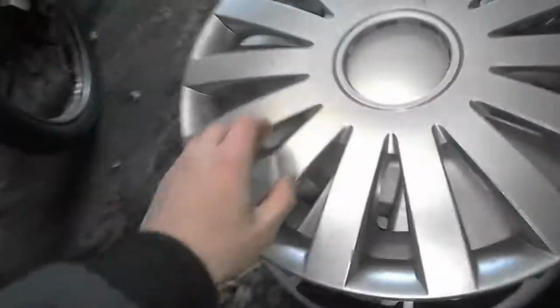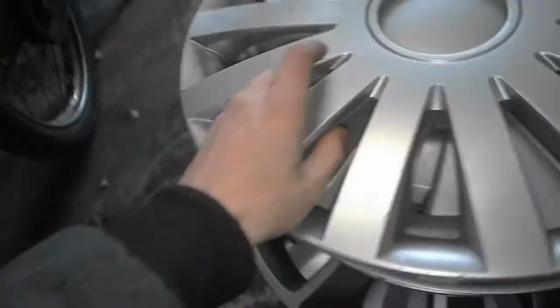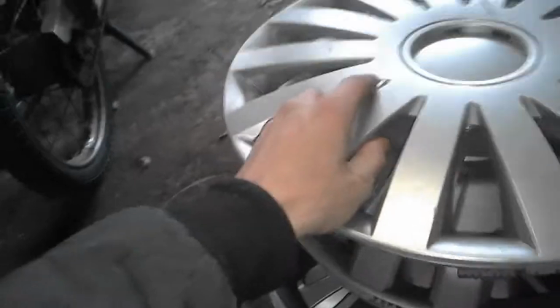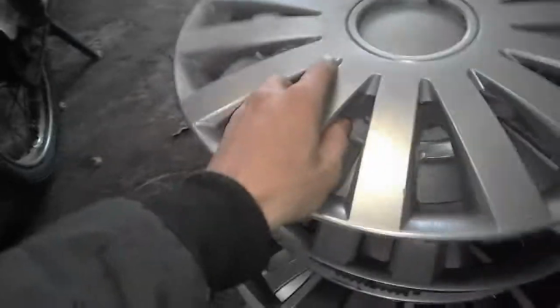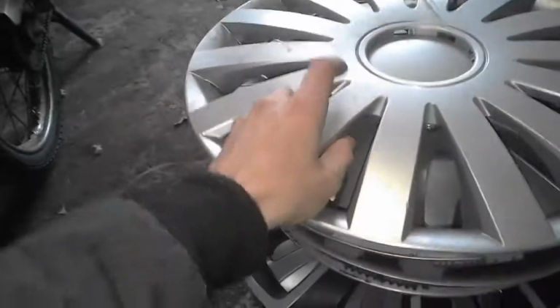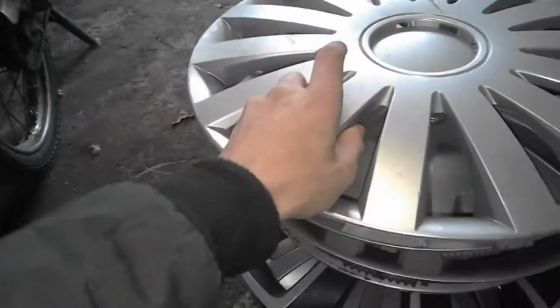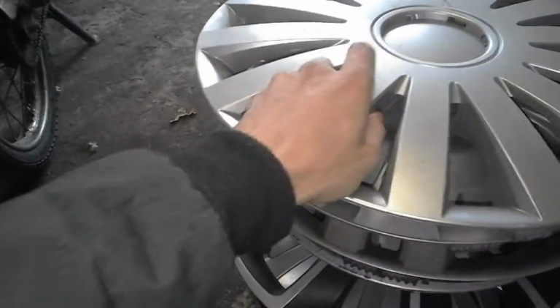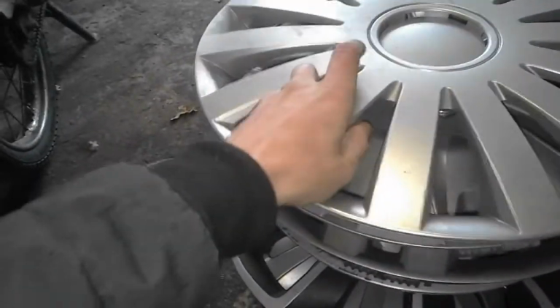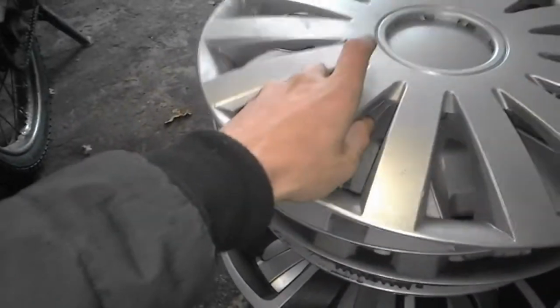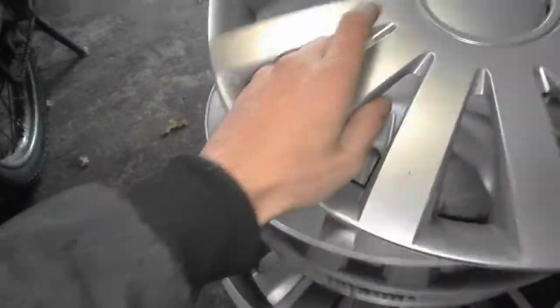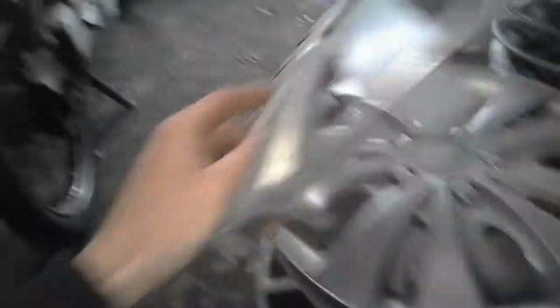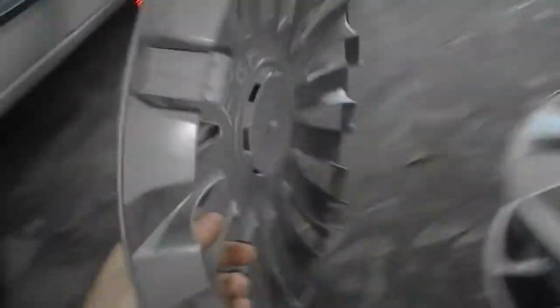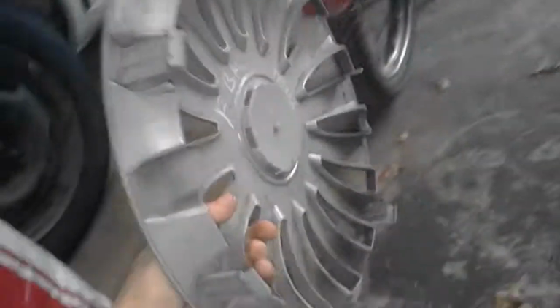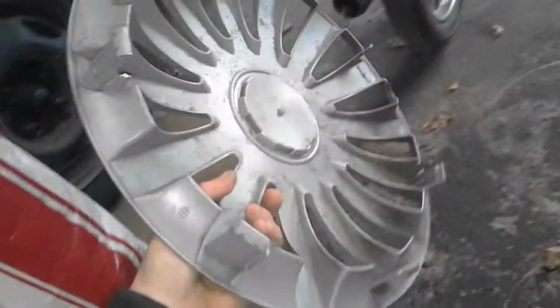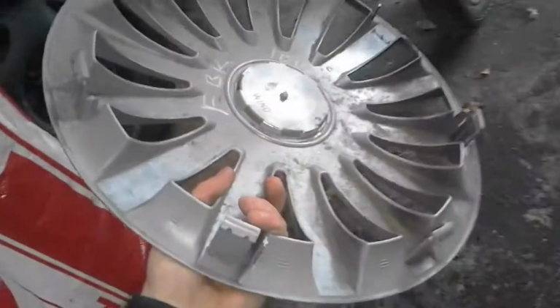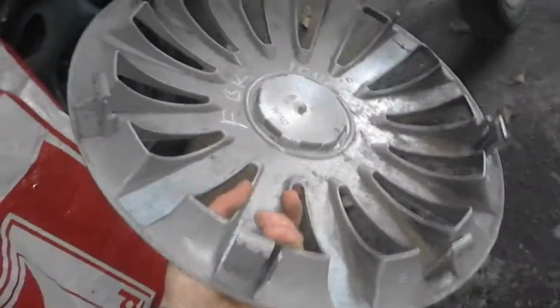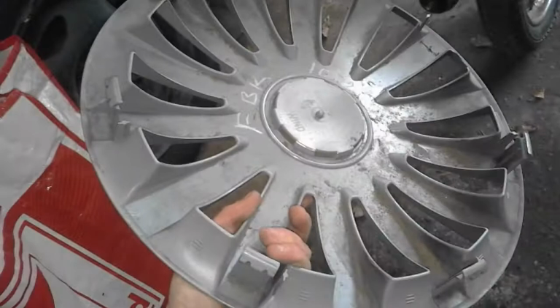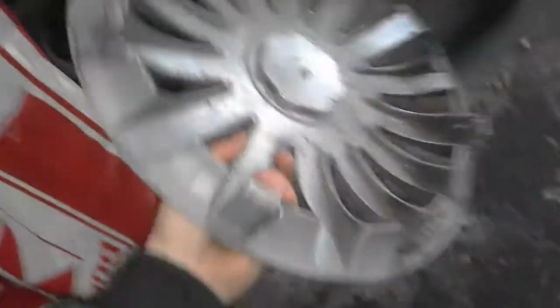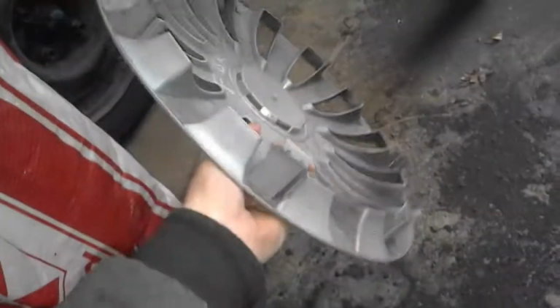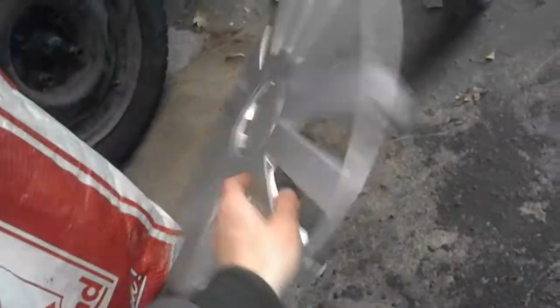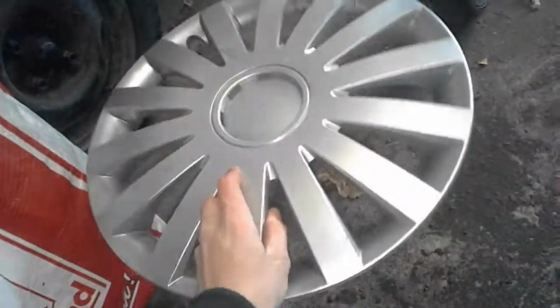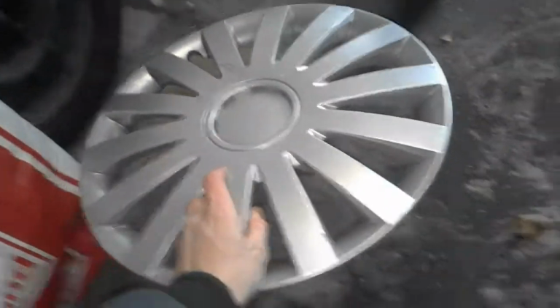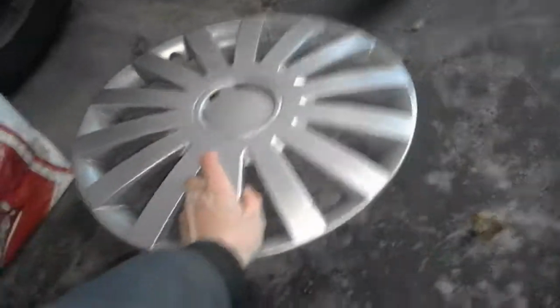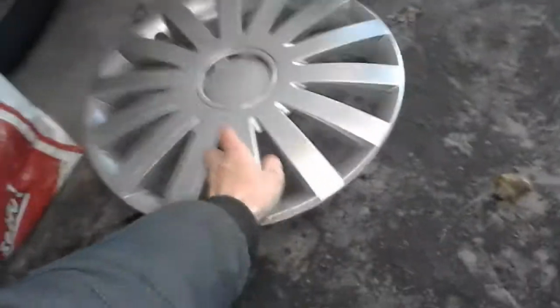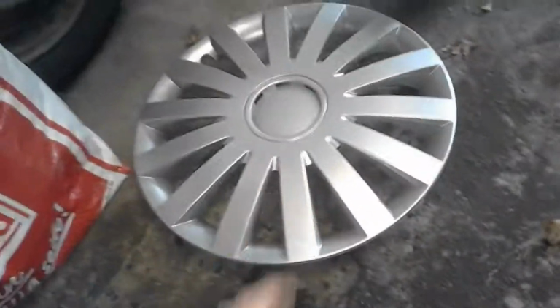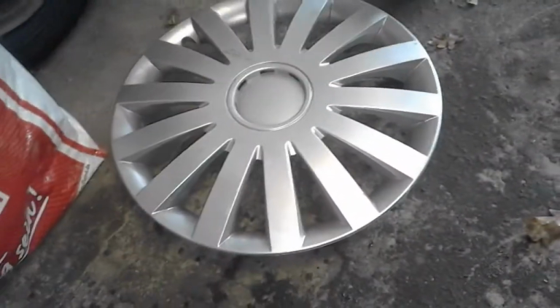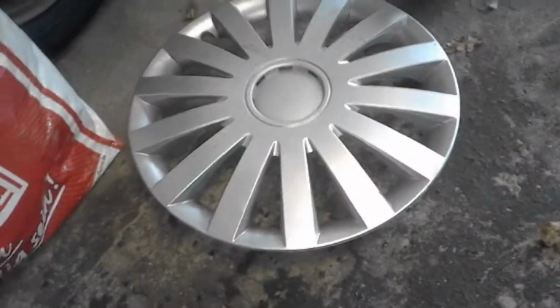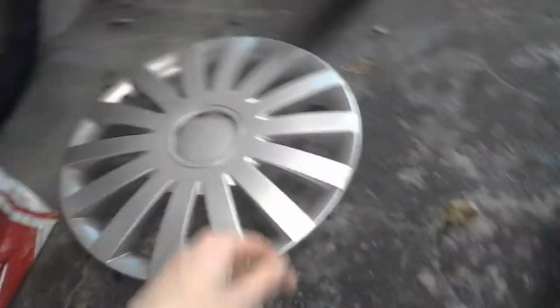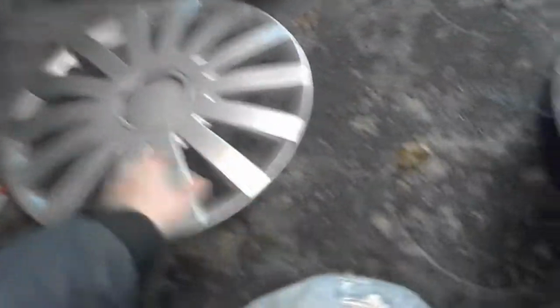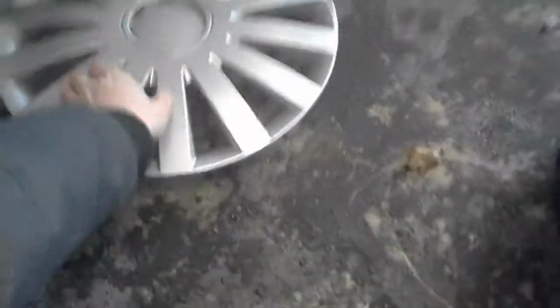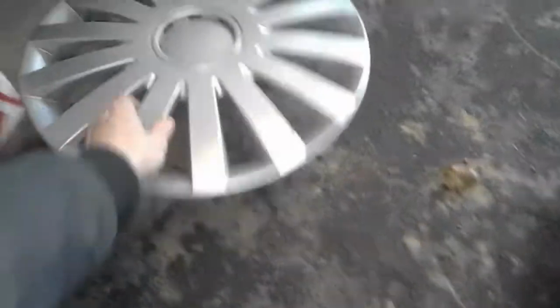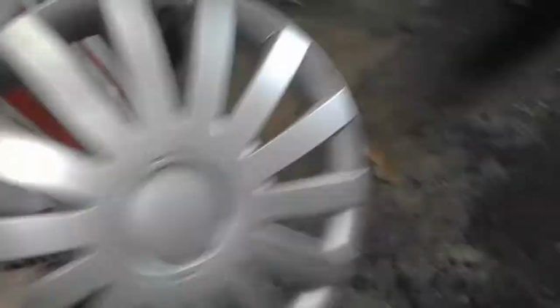We start off with an aftermarket, just as always, because they are like everywhere. And it's broken. I don't even know why I still have this one — I'm gonna trash it. So I'll just put it here.